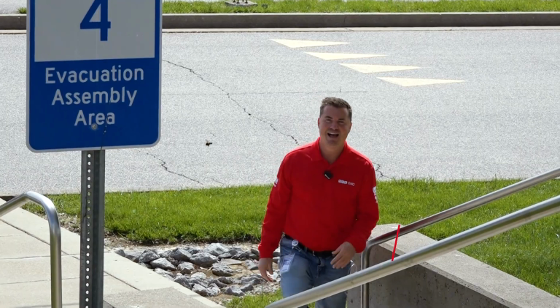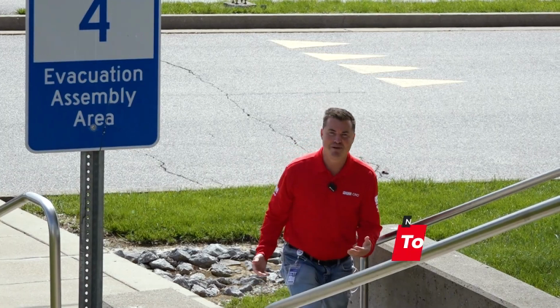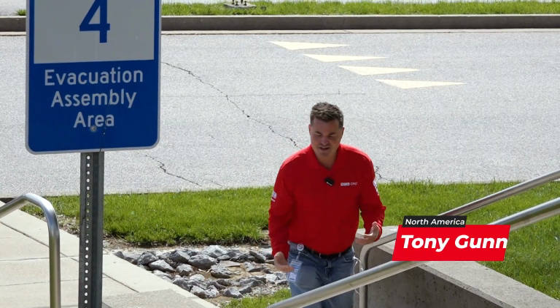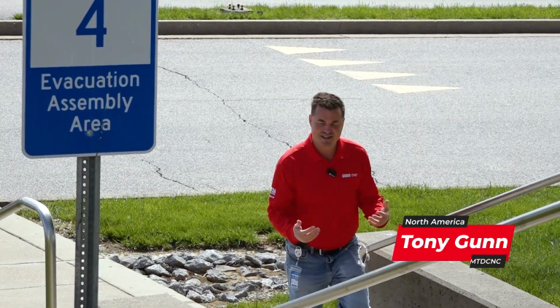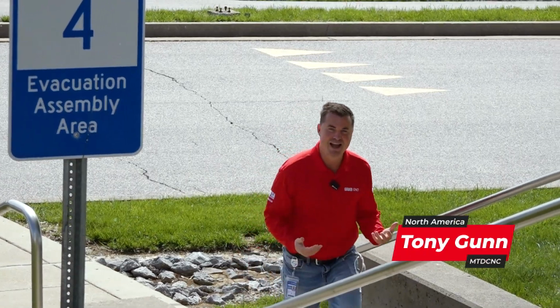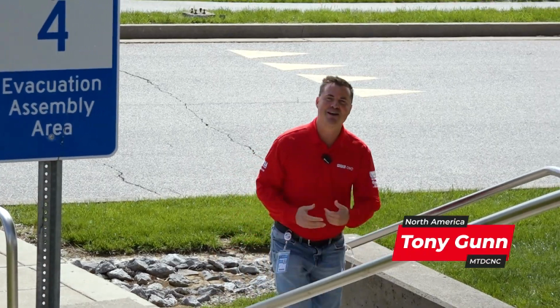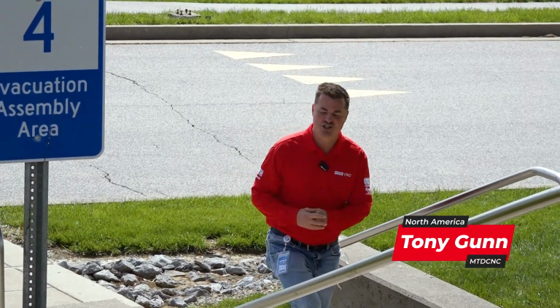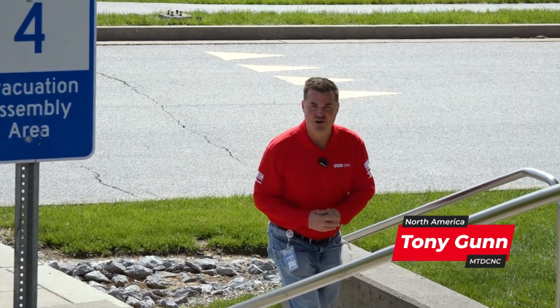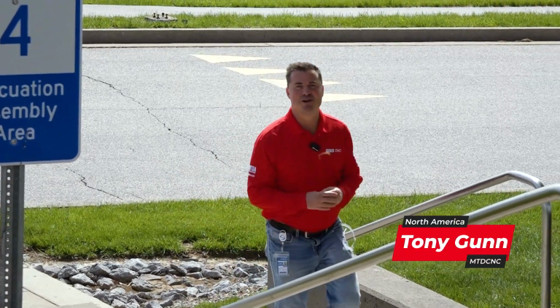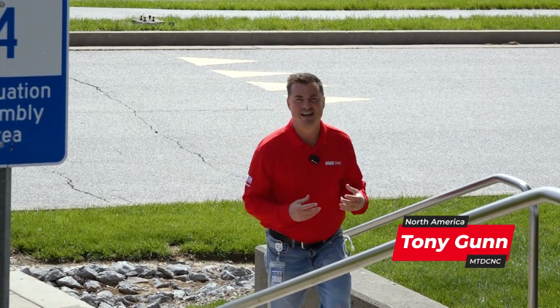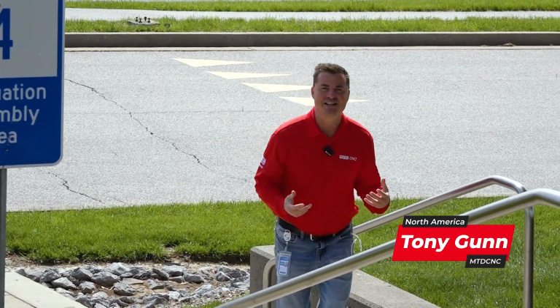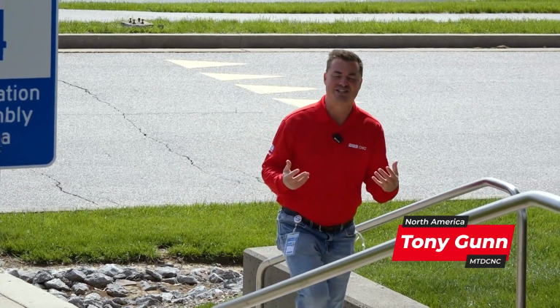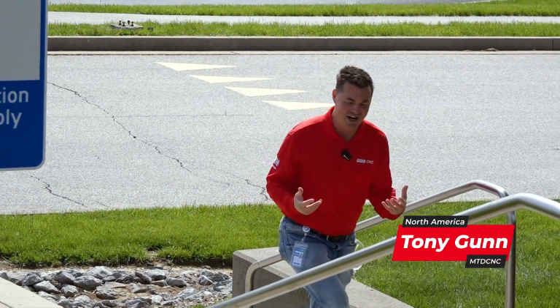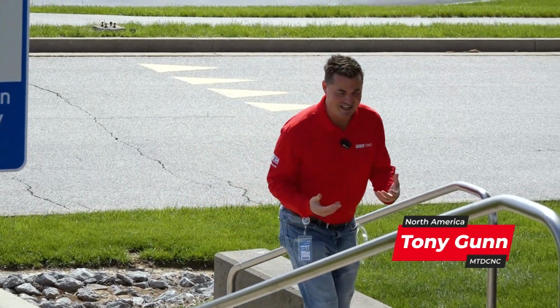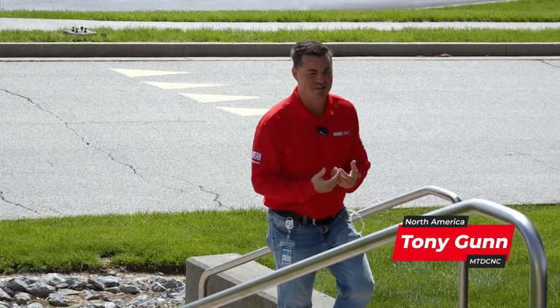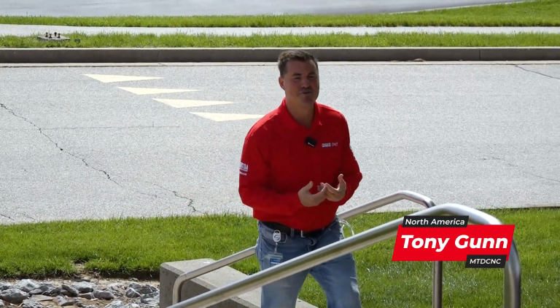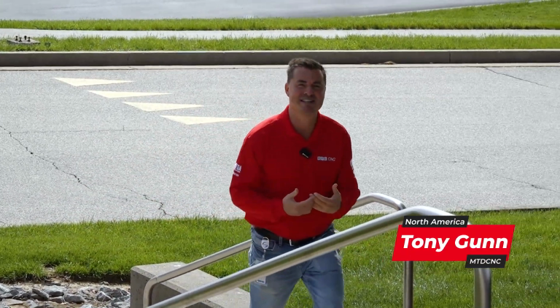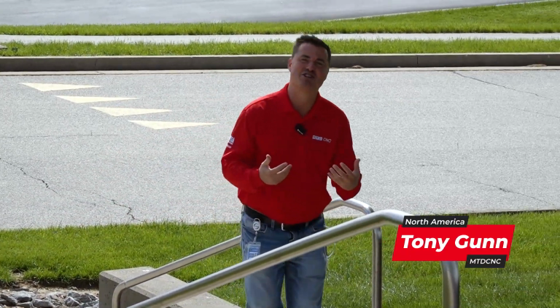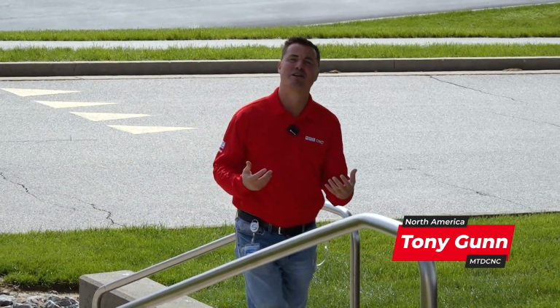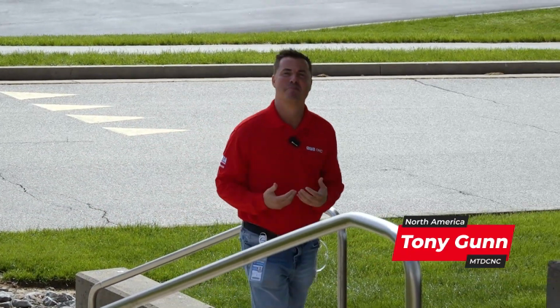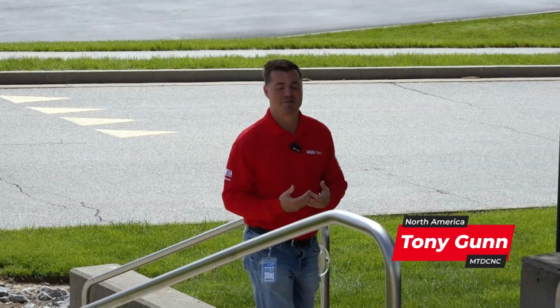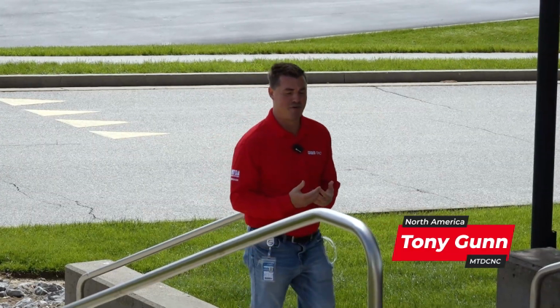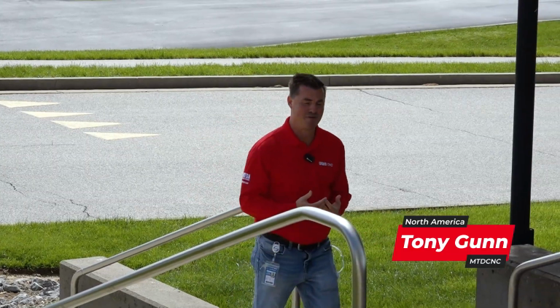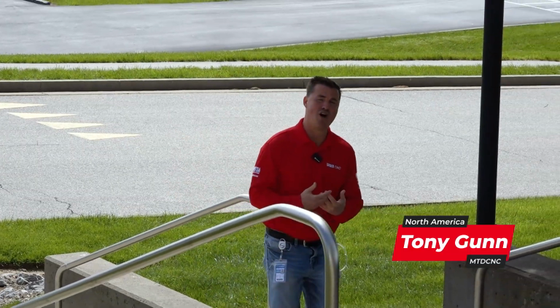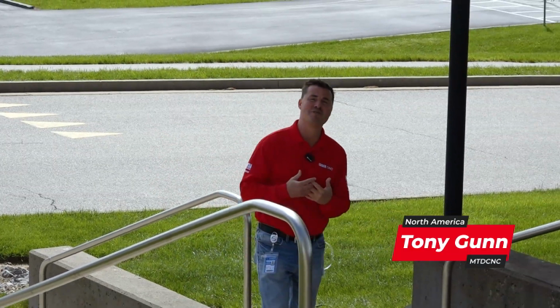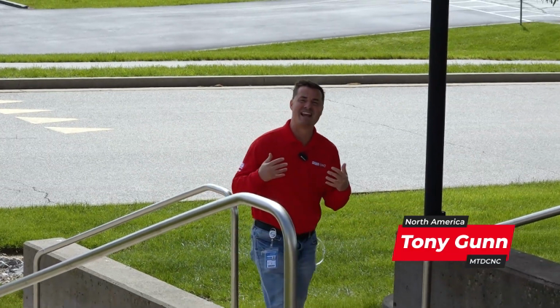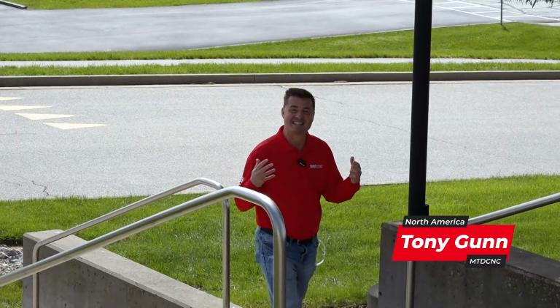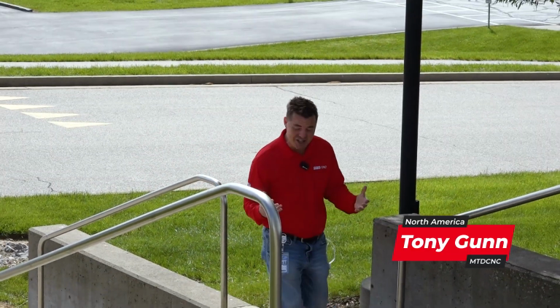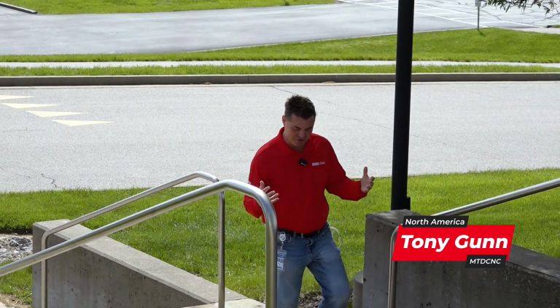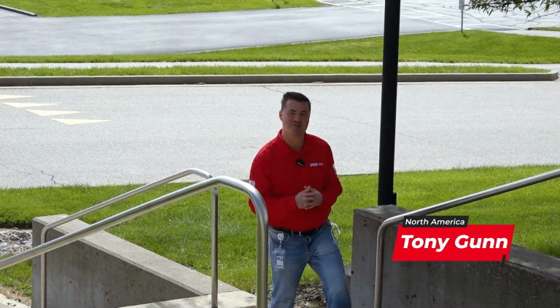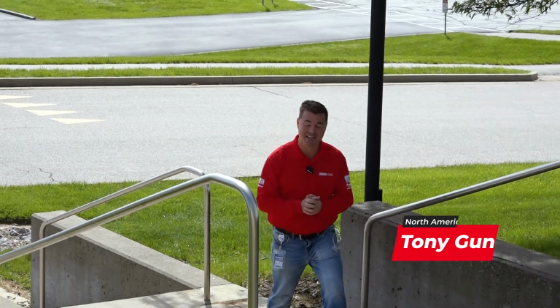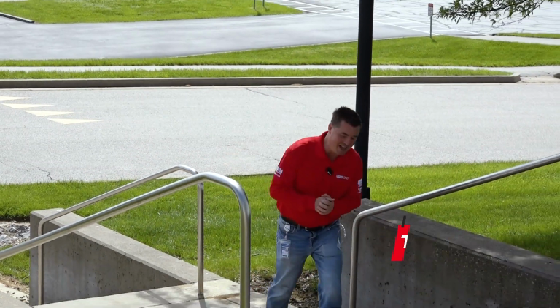Hello, my friends. I am here at Stober in Kentucky. Stober is a German company that's been around for almost a century. Can you believe that?